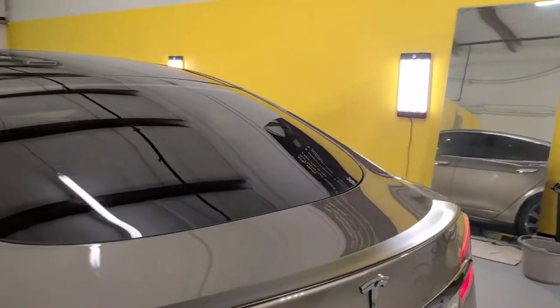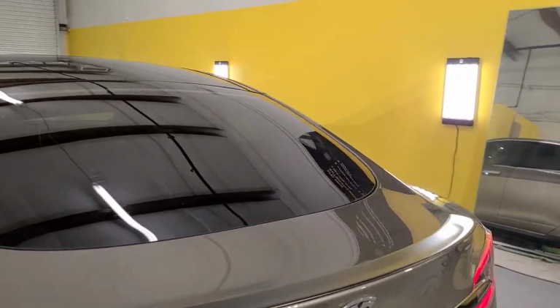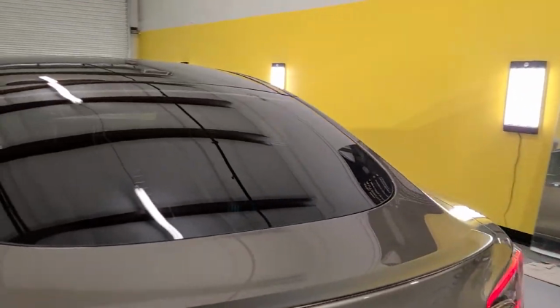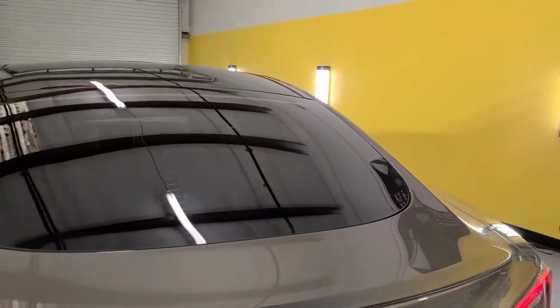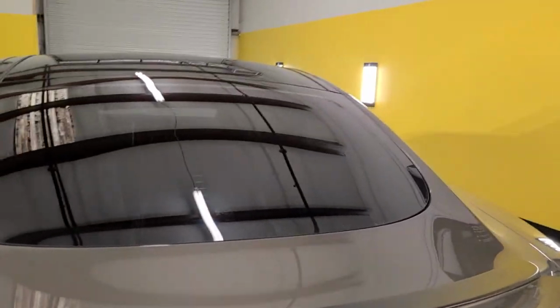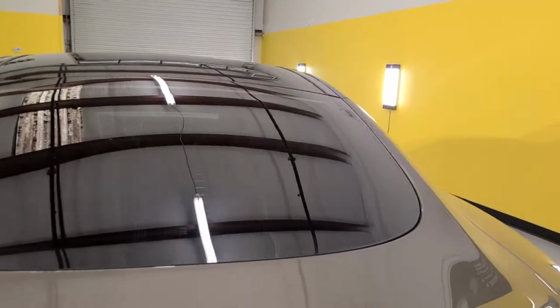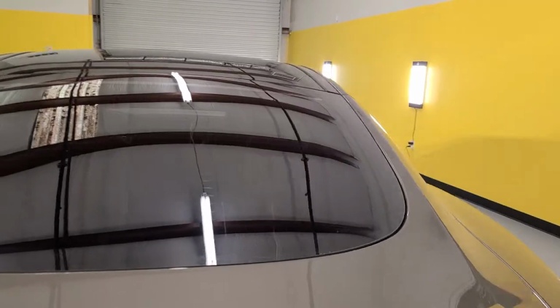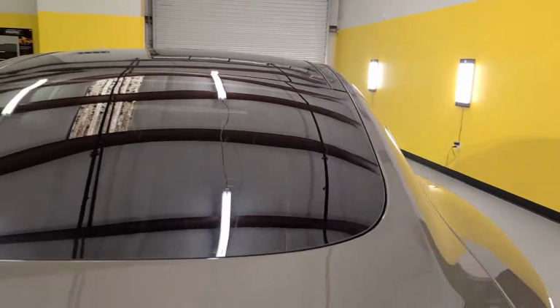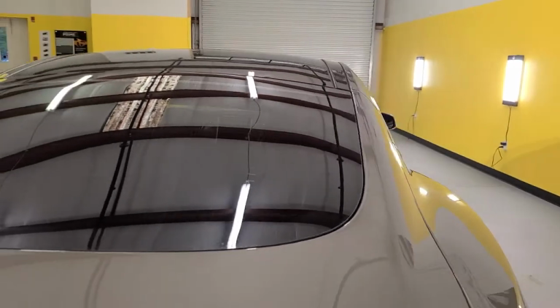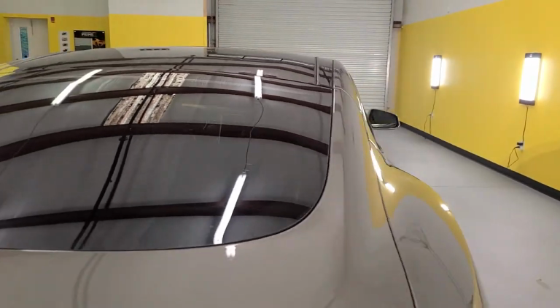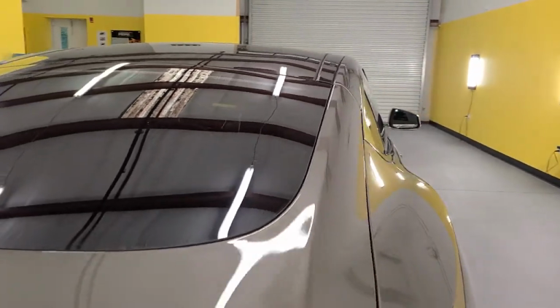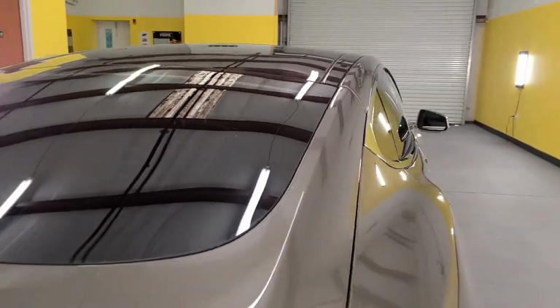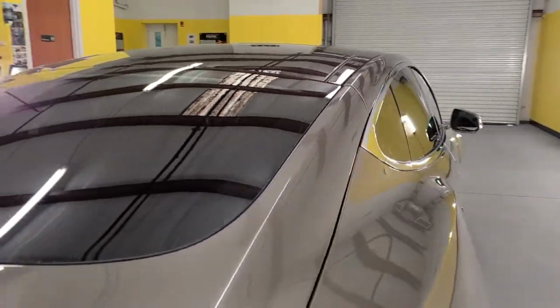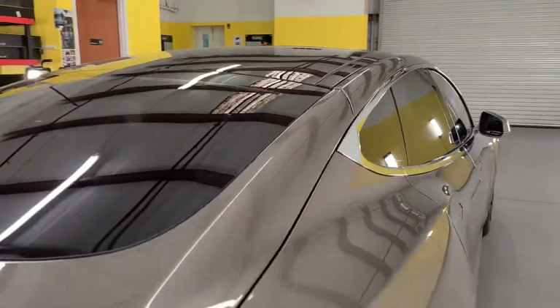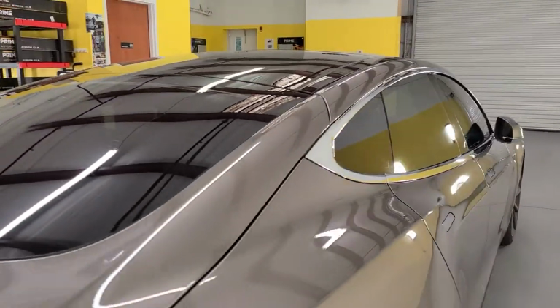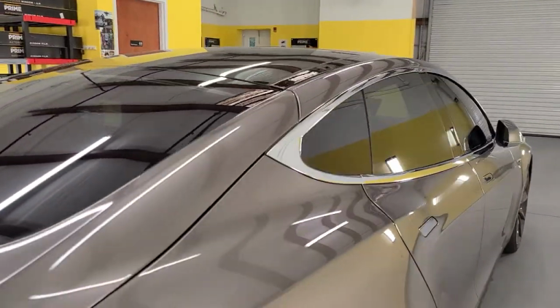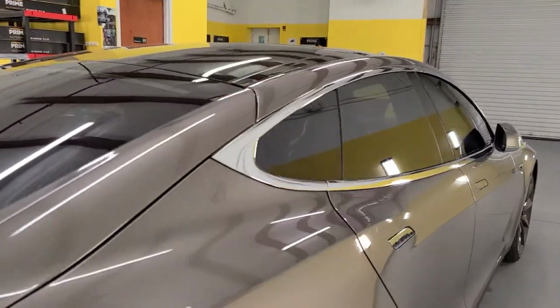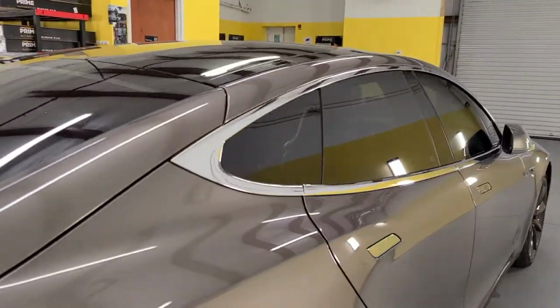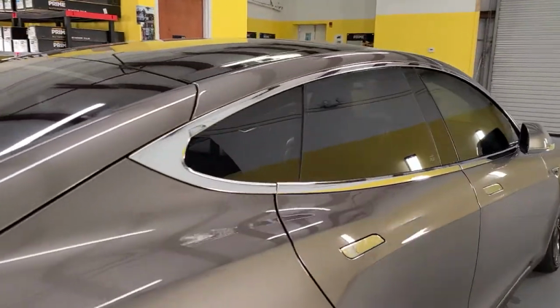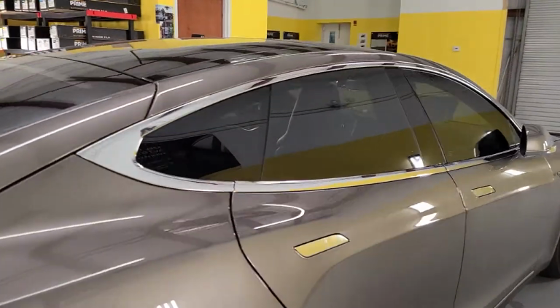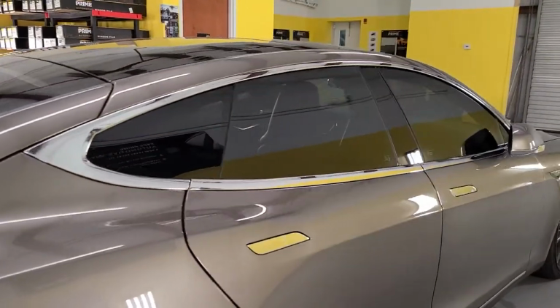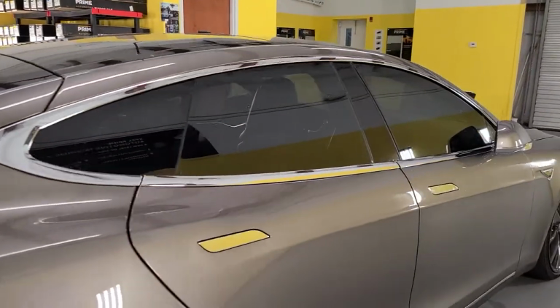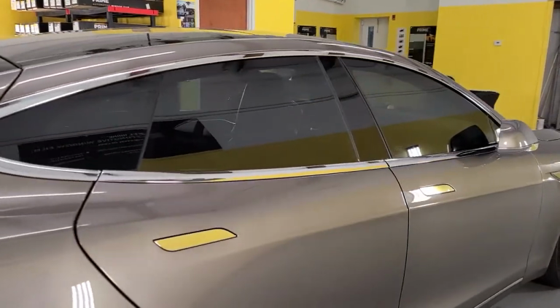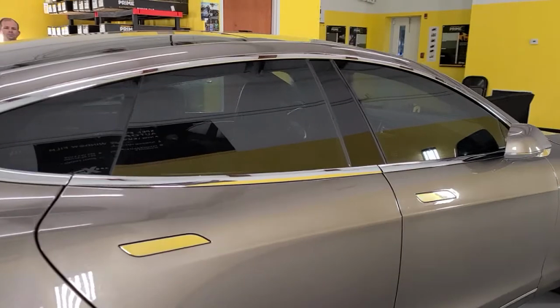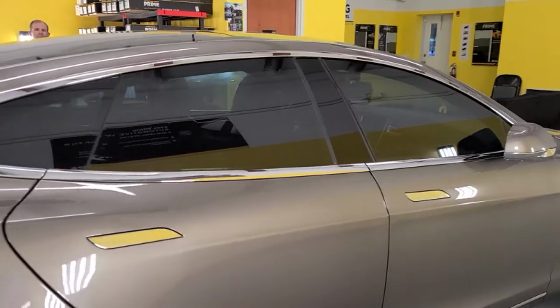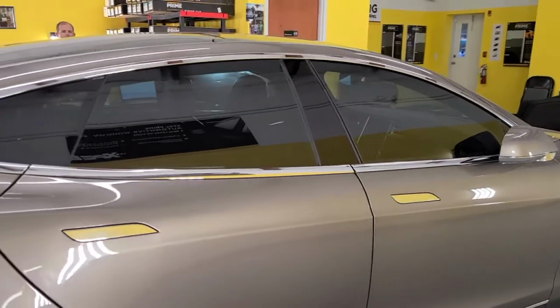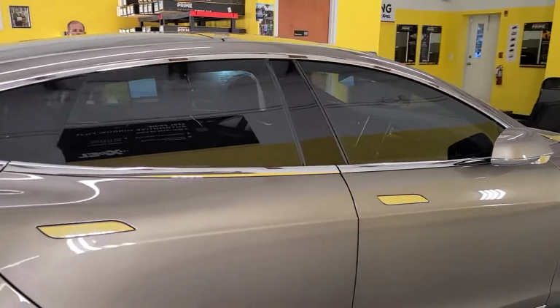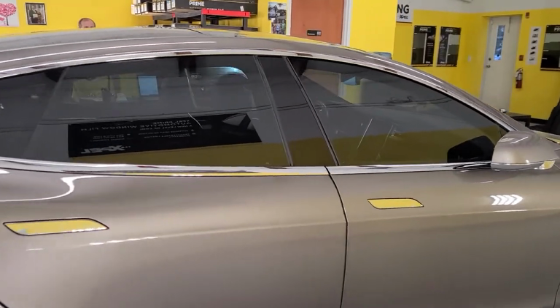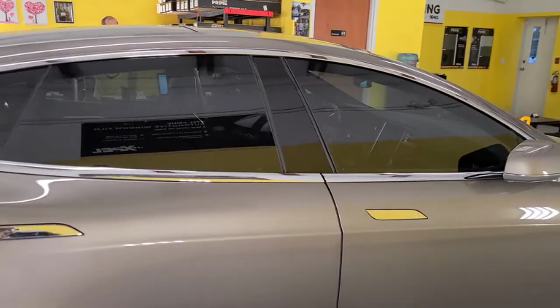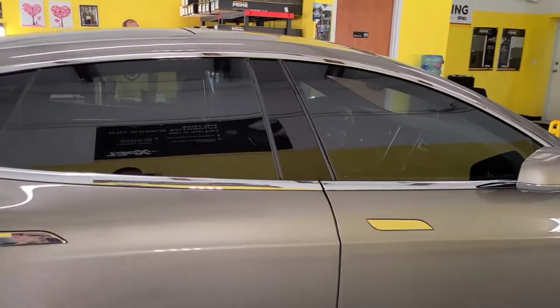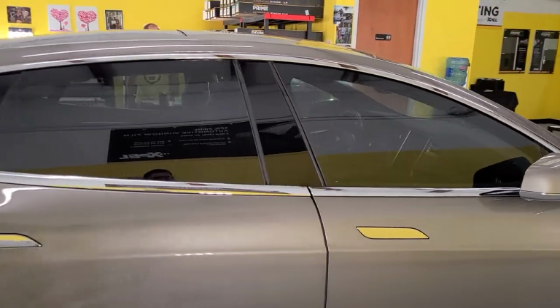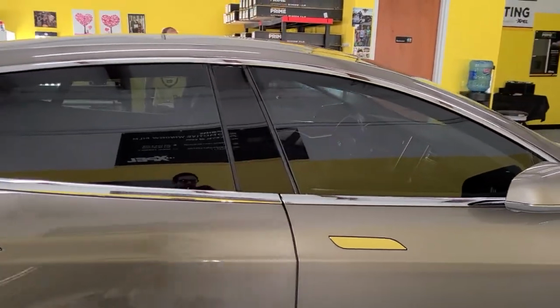Everything's done in a closed climate-controlled bay. This is our Winter Garden location. We're also located in Winter Park and Longwood.